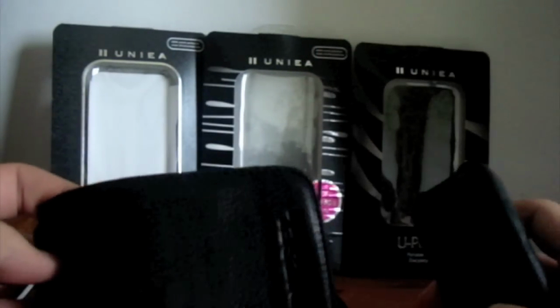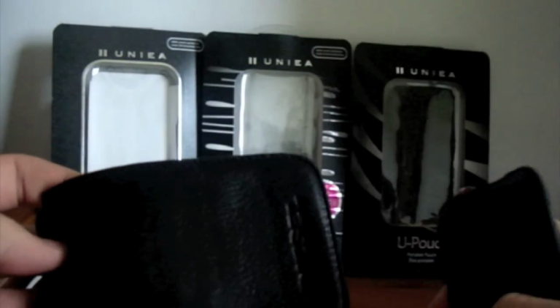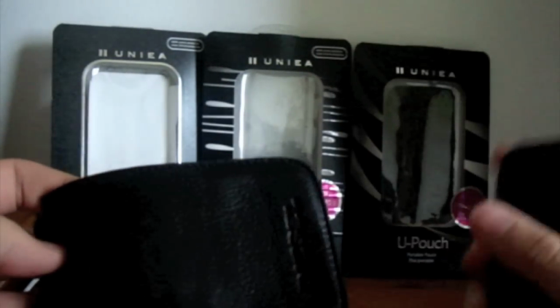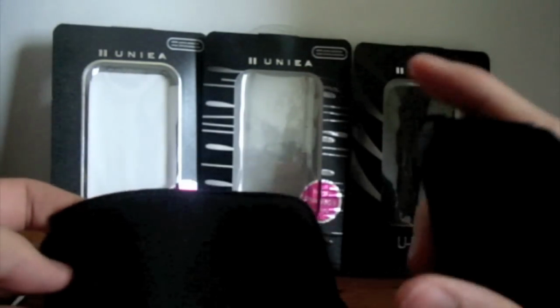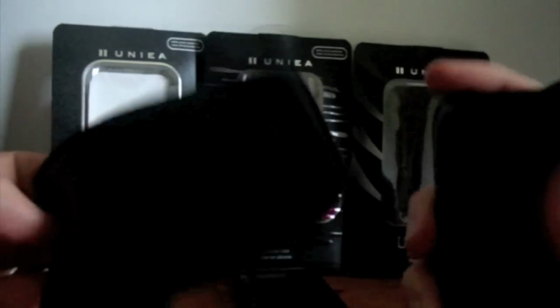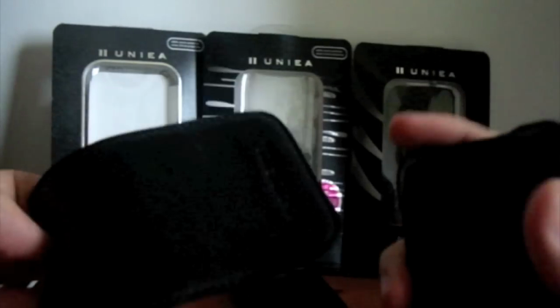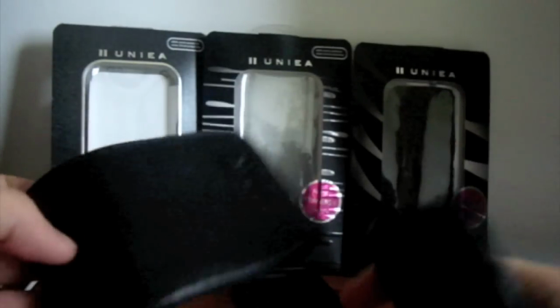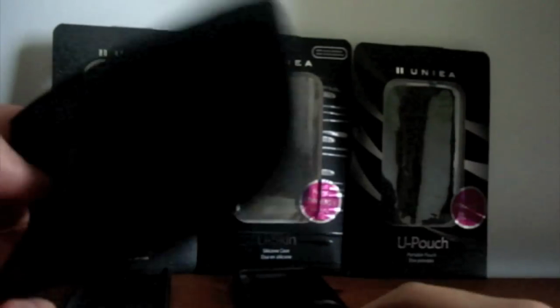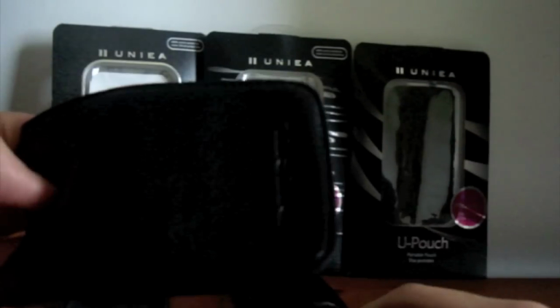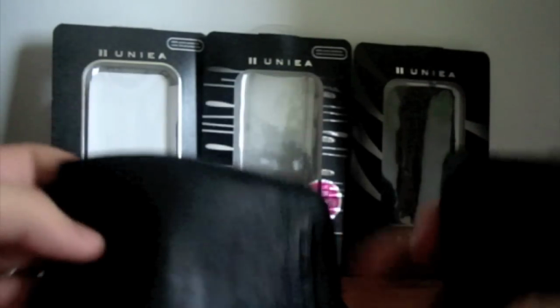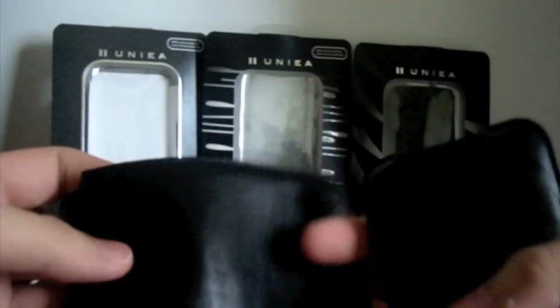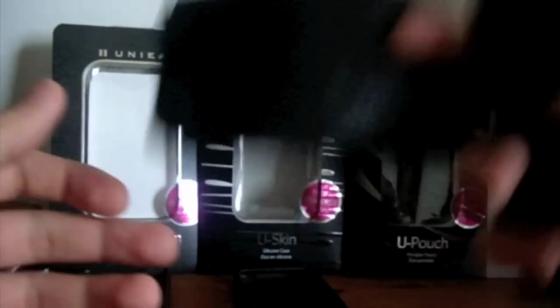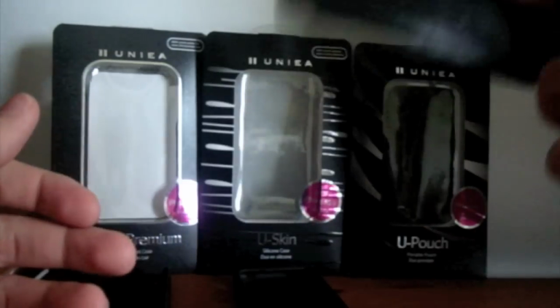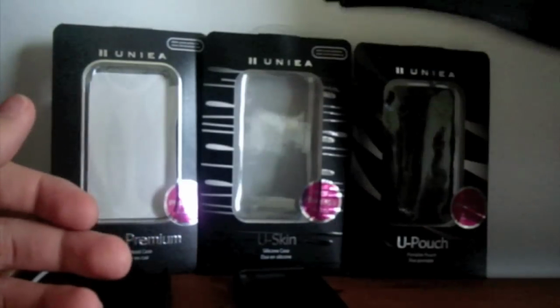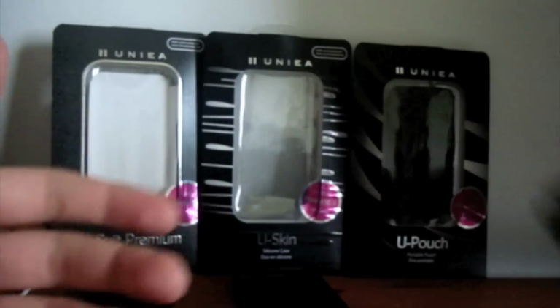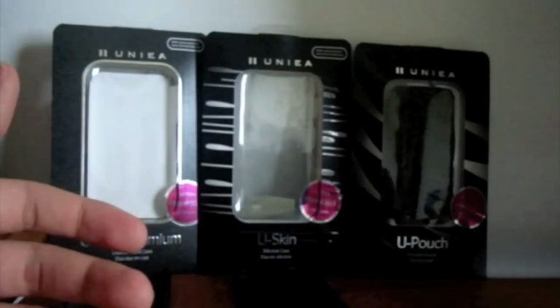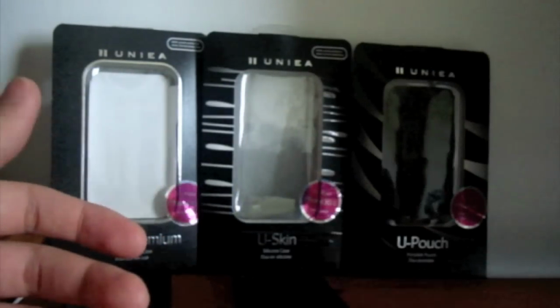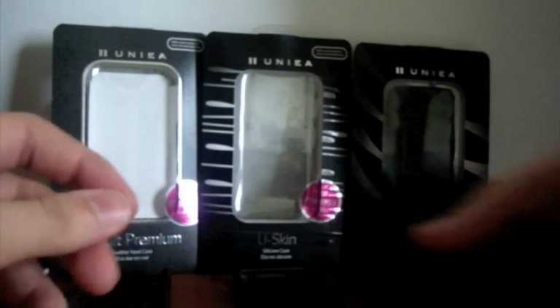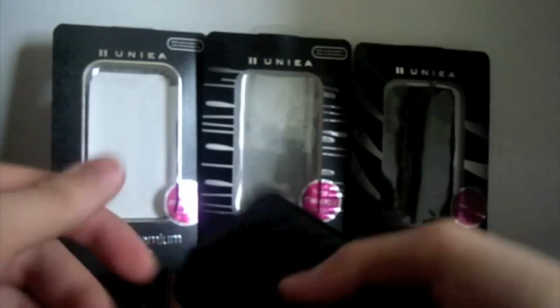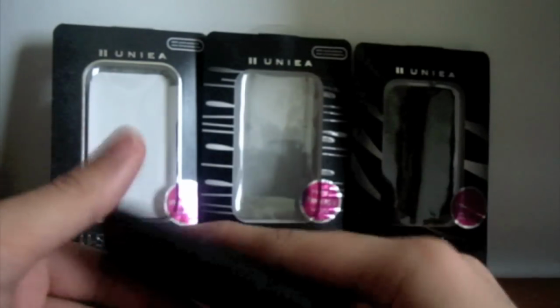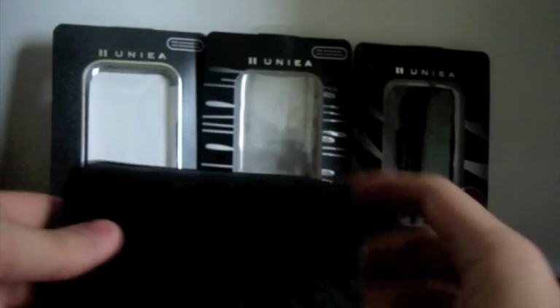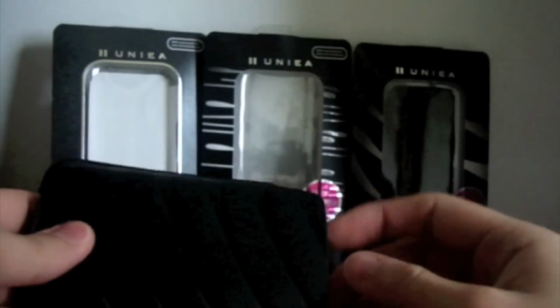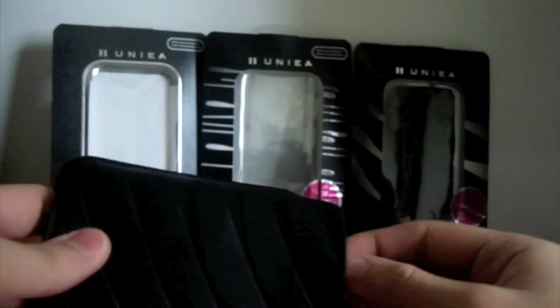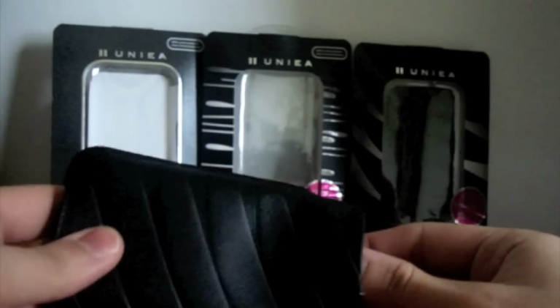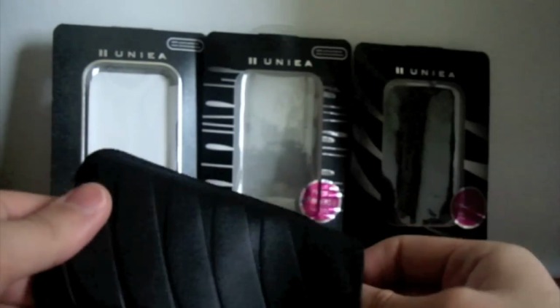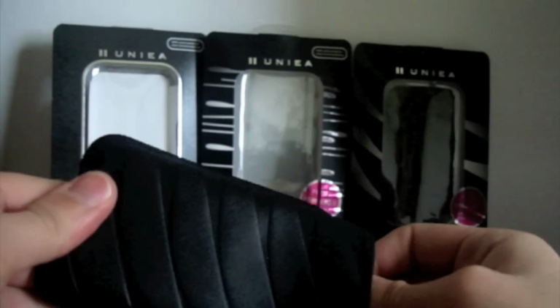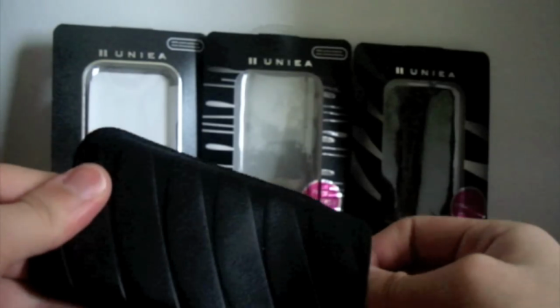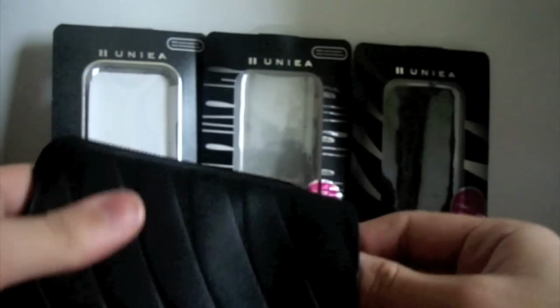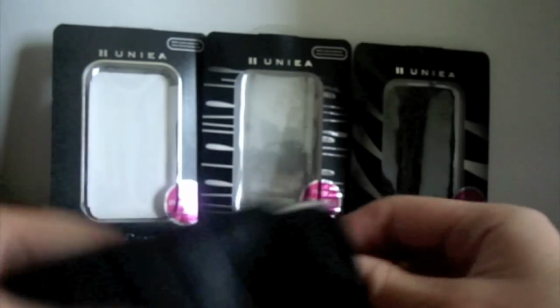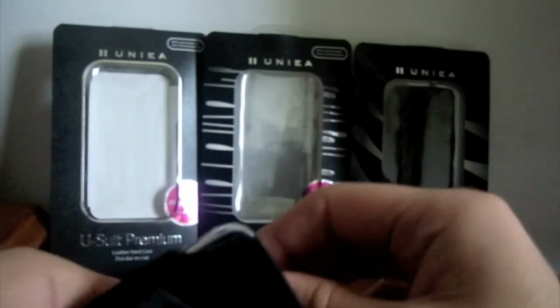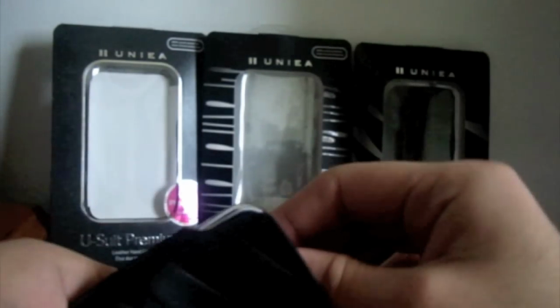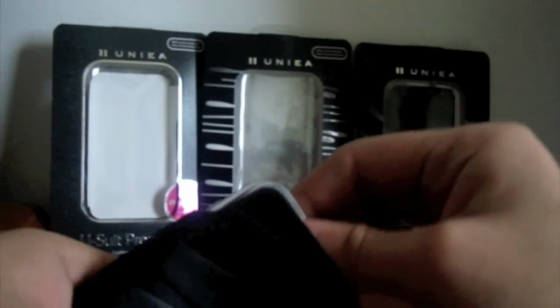For my personal needs, I think the diesel case is much more suited to me. But I know most of you will prefer the U-Pouch simply because it offers extra protection.